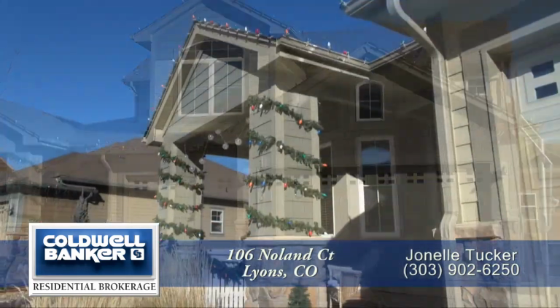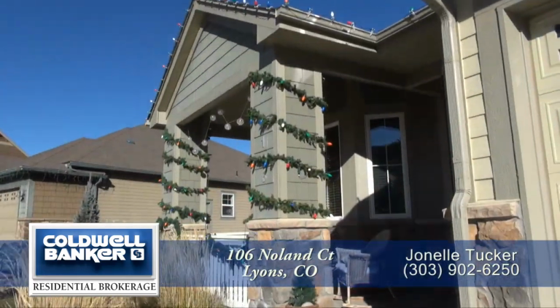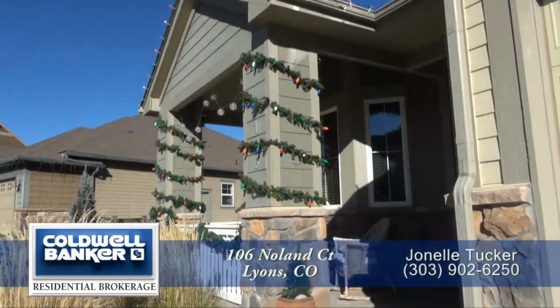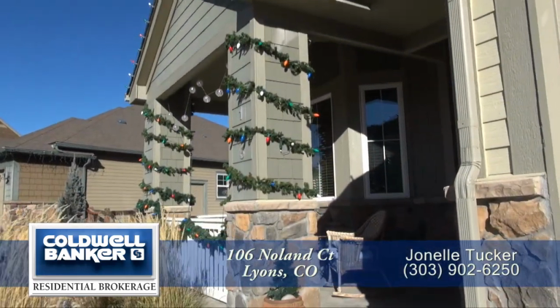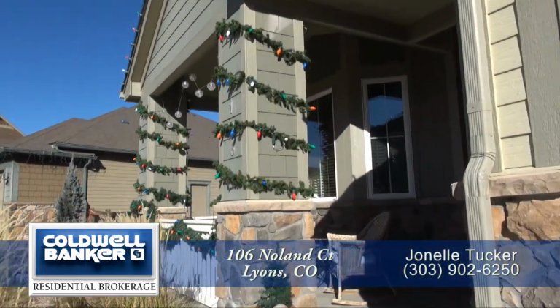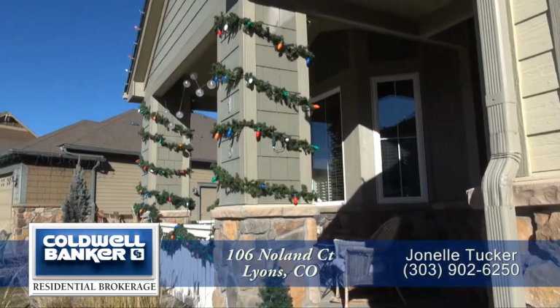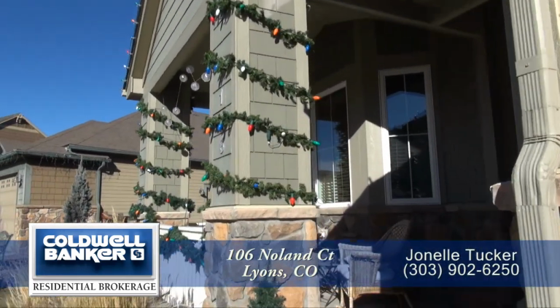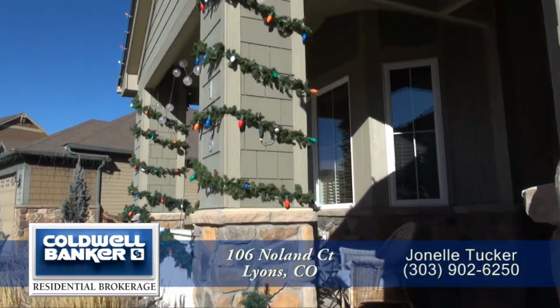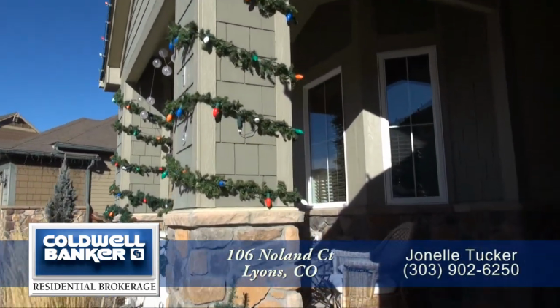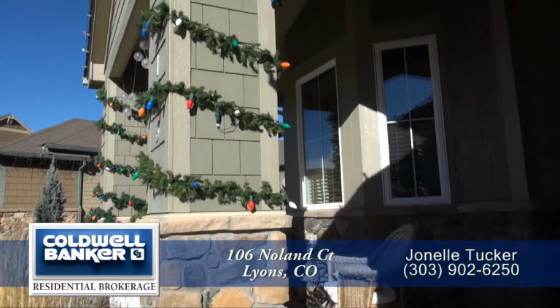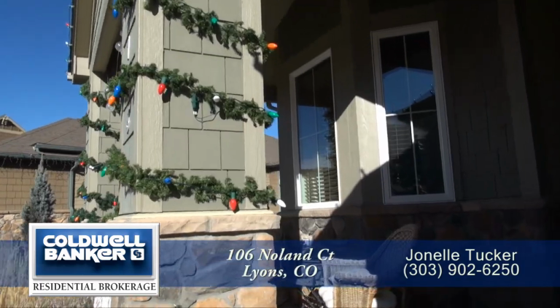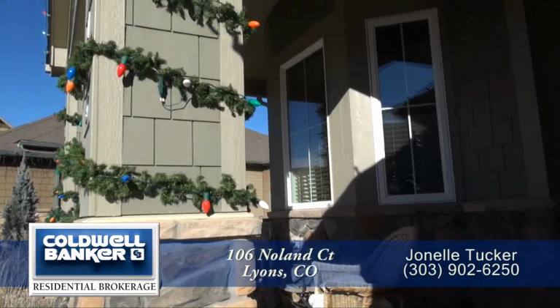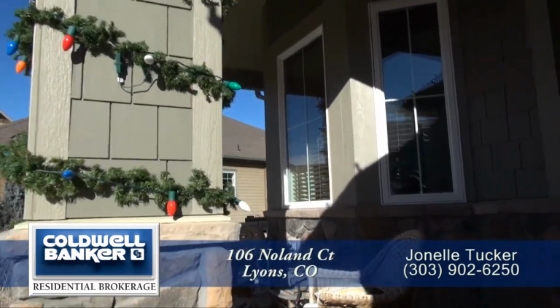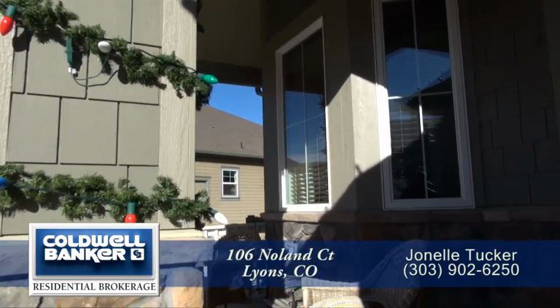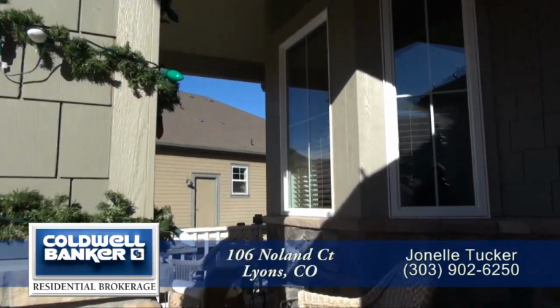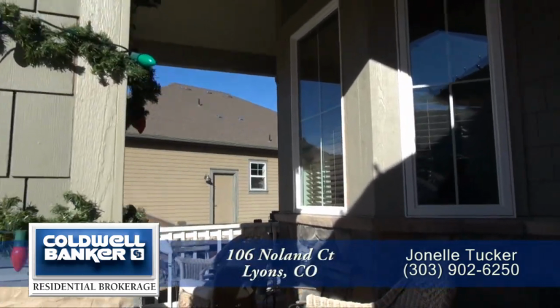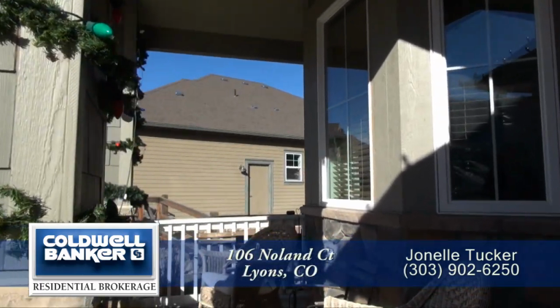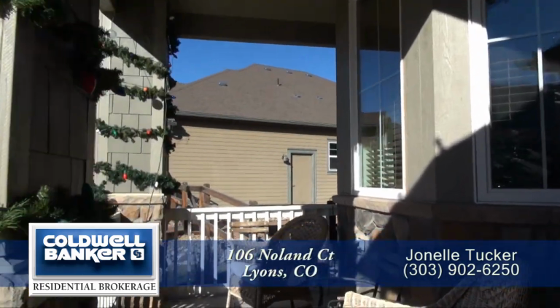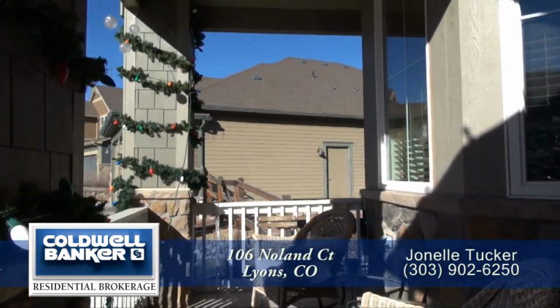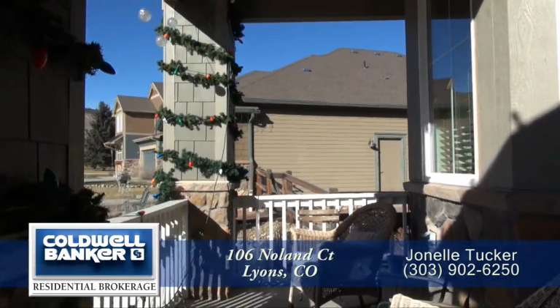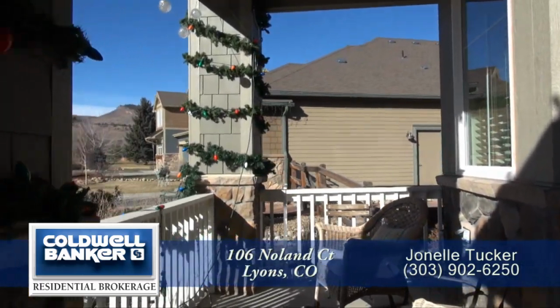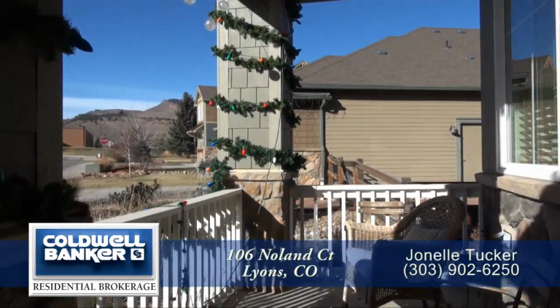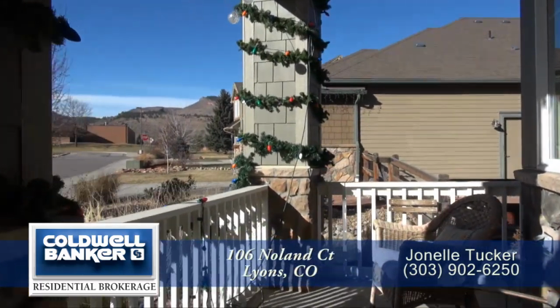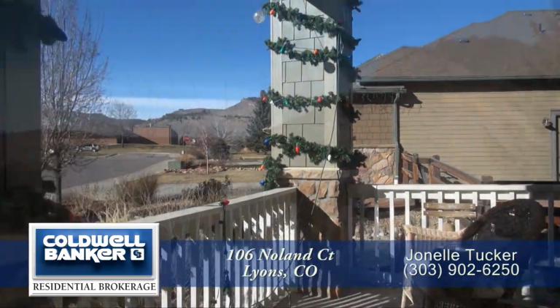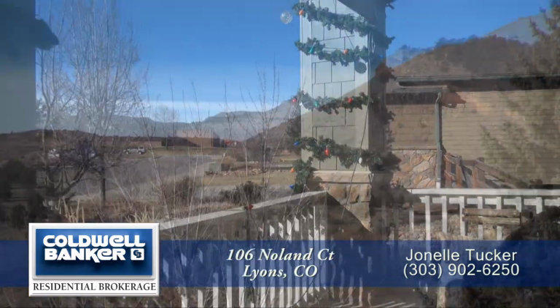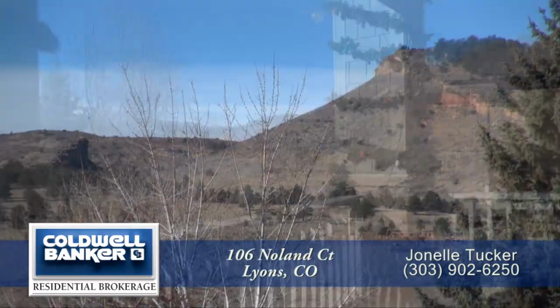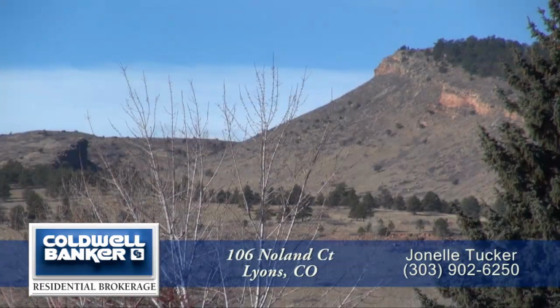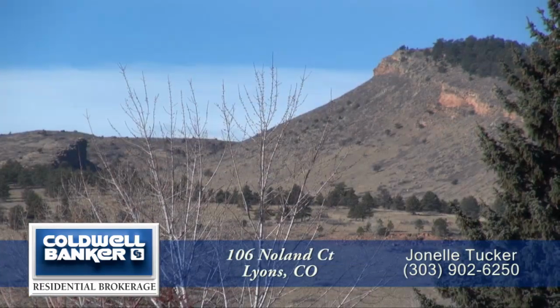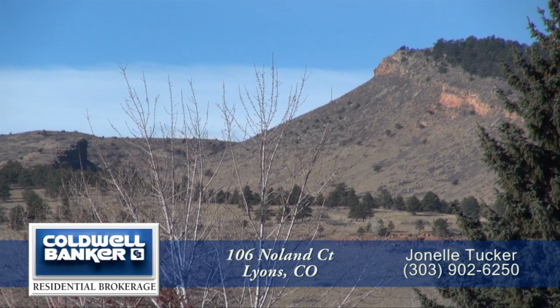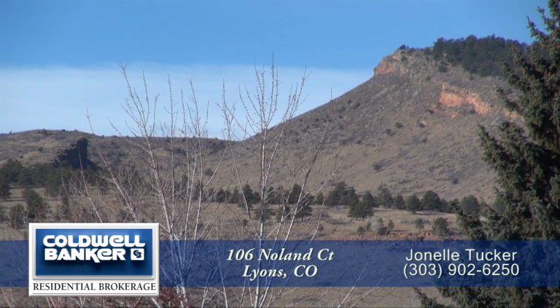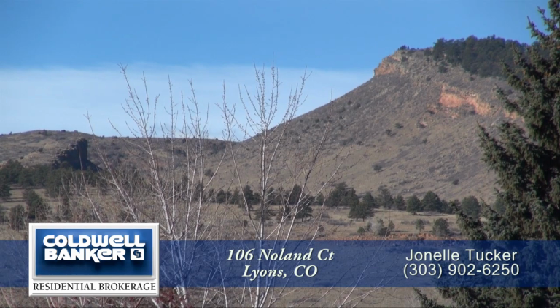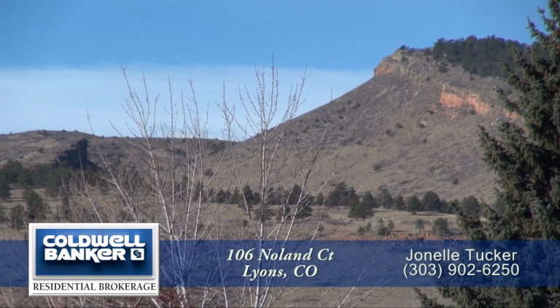Before you enter this home, you step up onto the charming front porch. This is a great place to sit and look out at the hills and surrounding mountains.